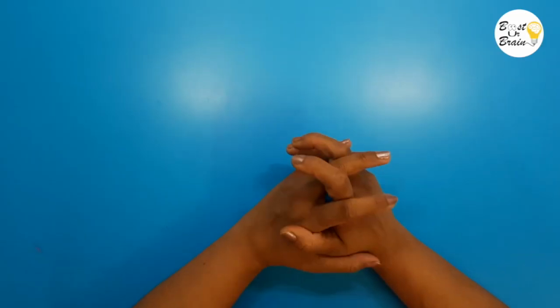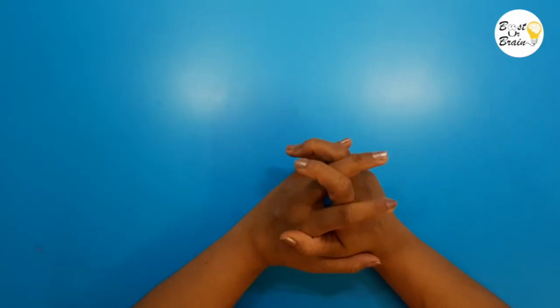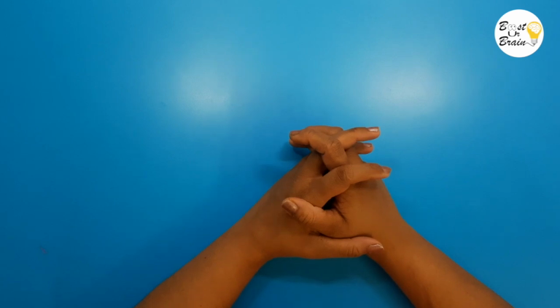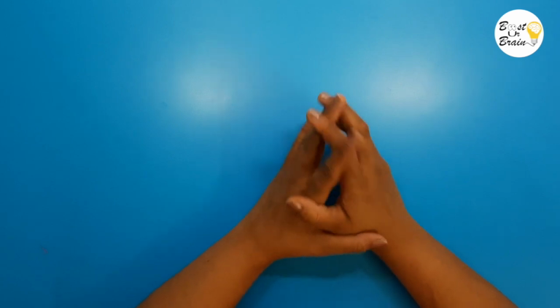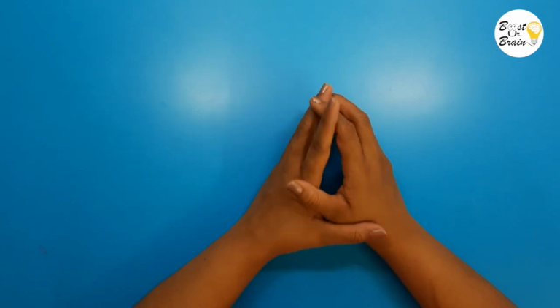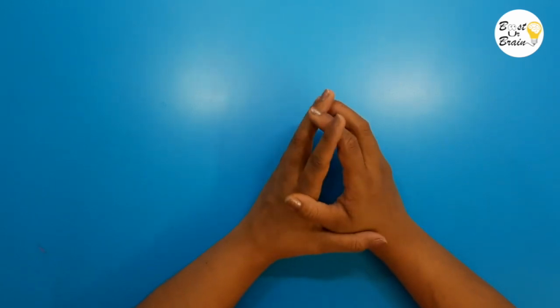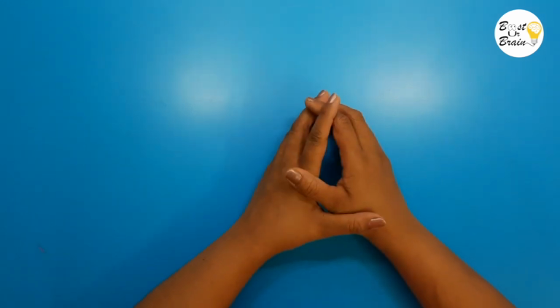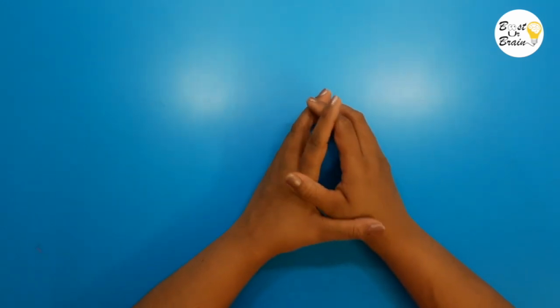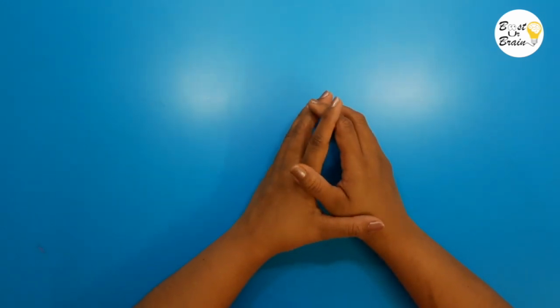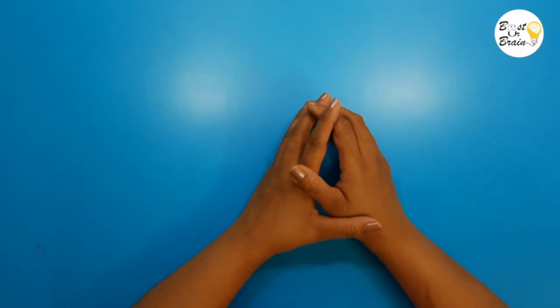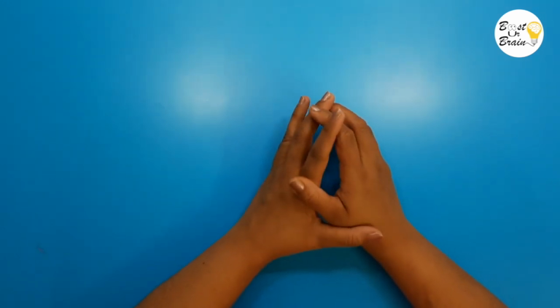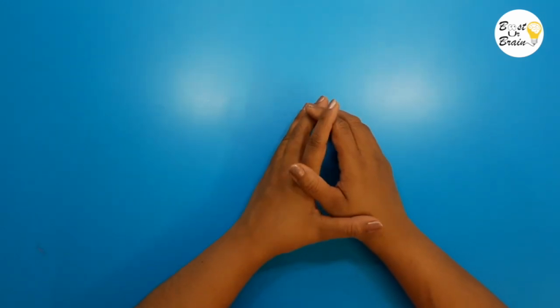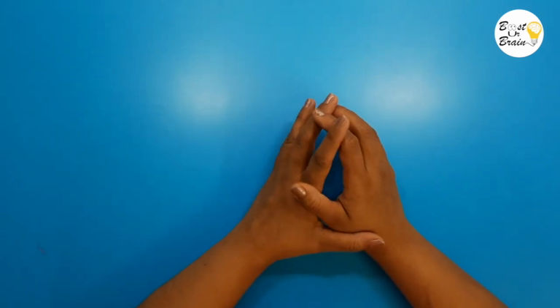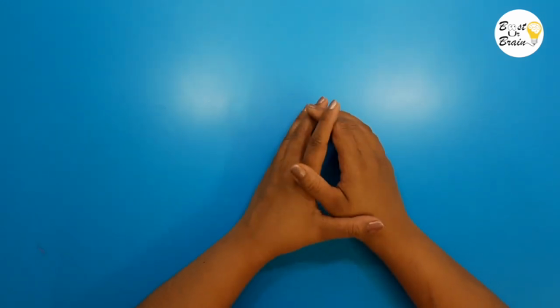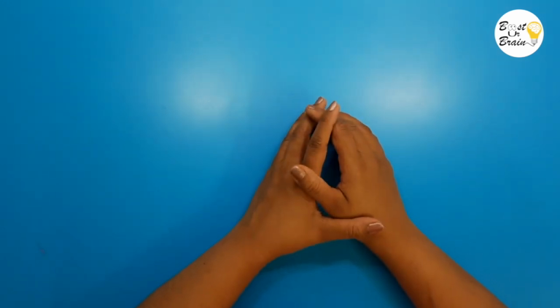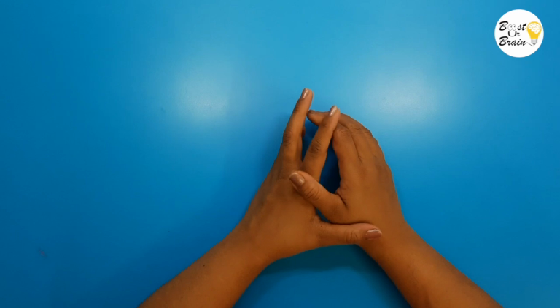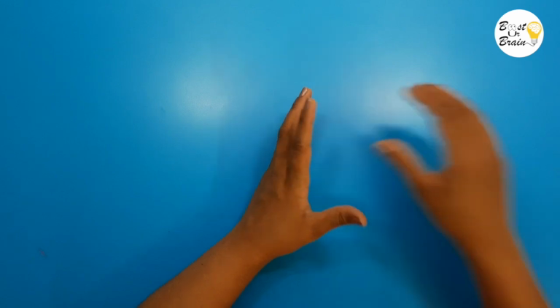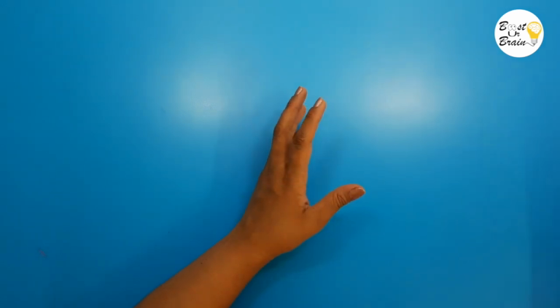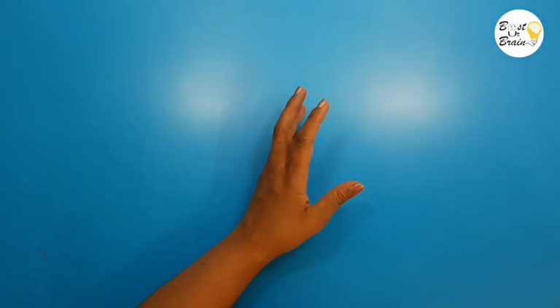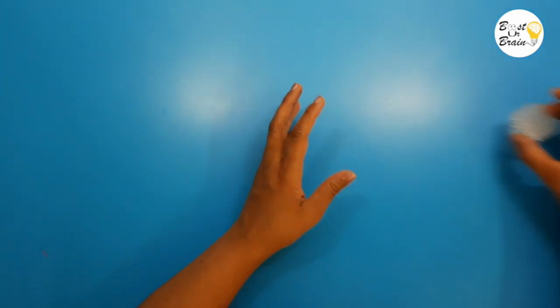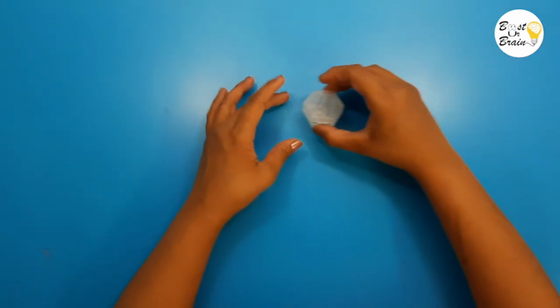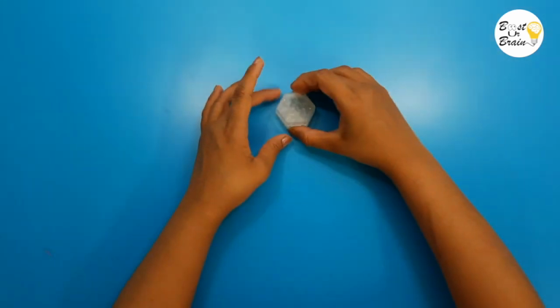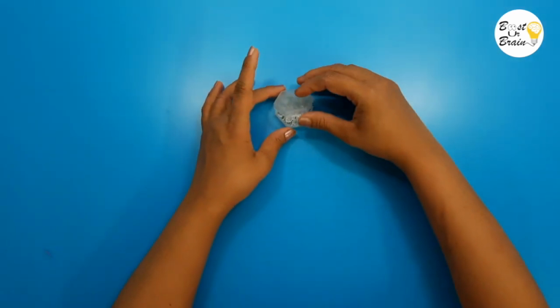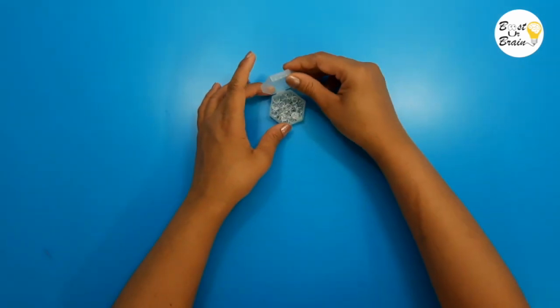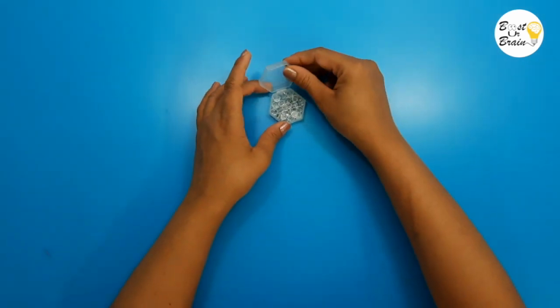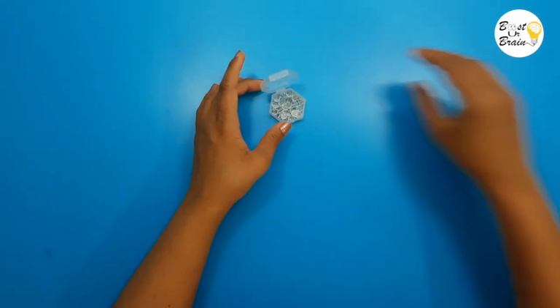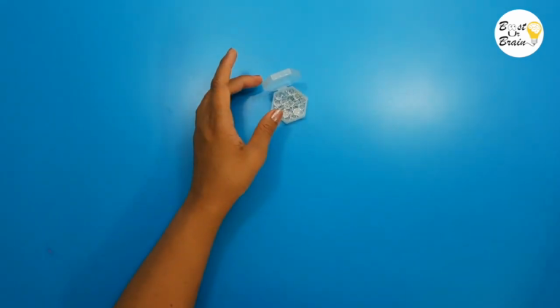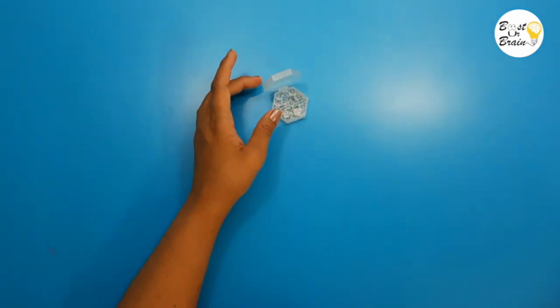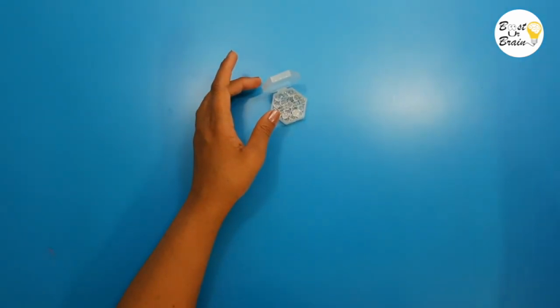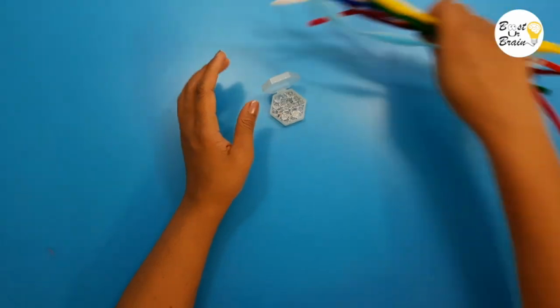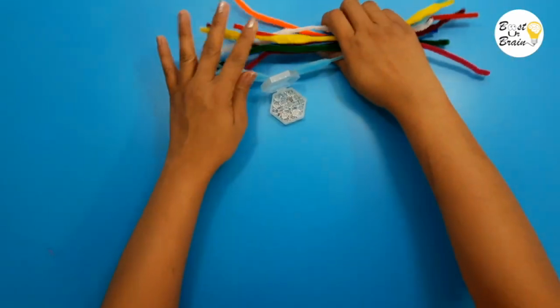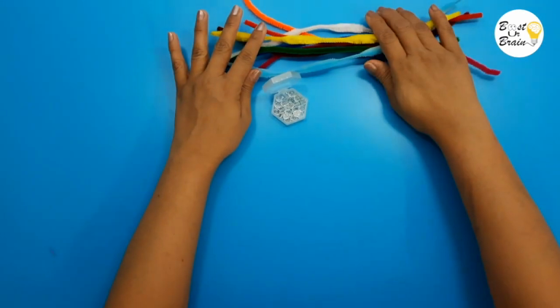For making the short bead stairs, follow the same method. For this, I used white crystal beads and different color pipe cleaners.